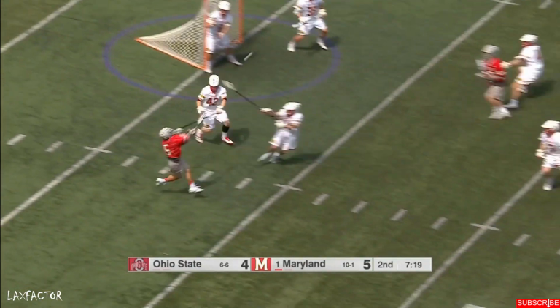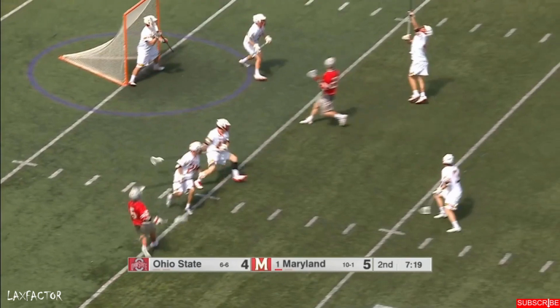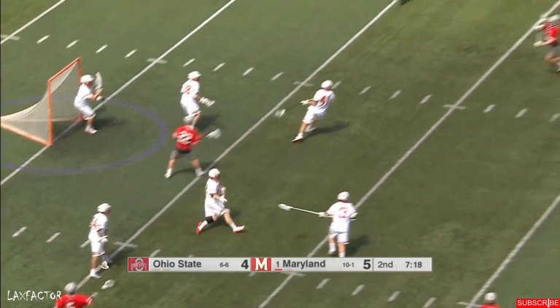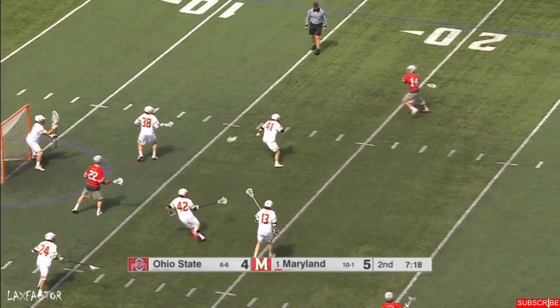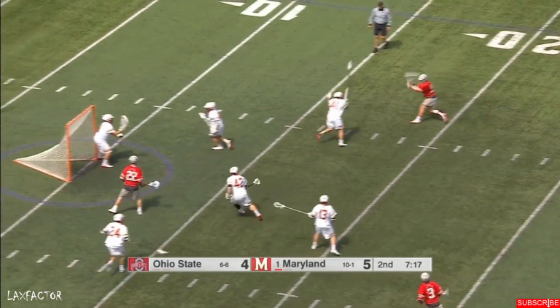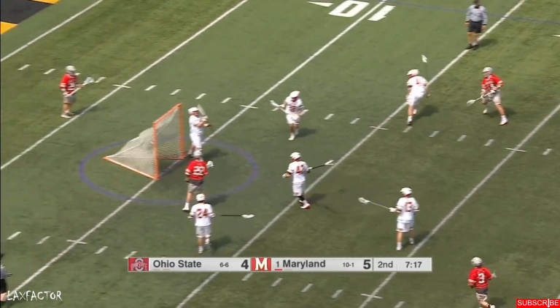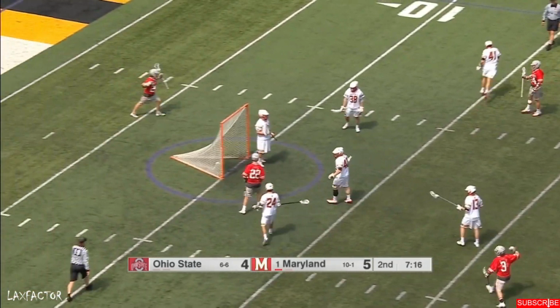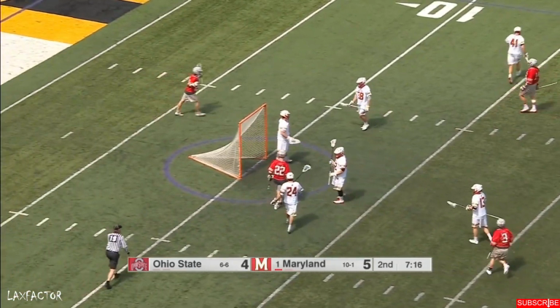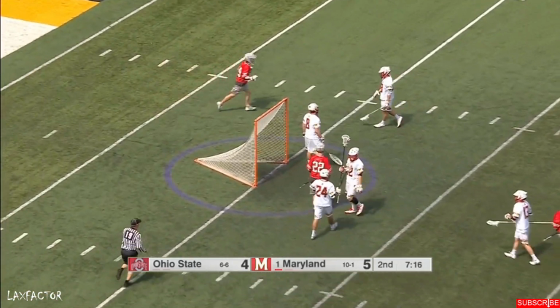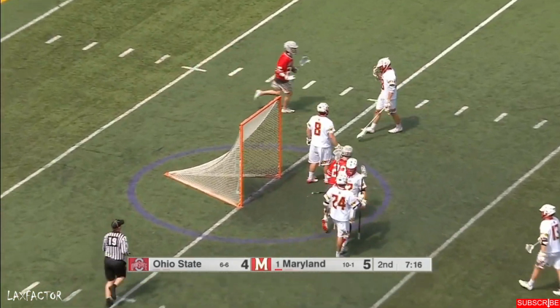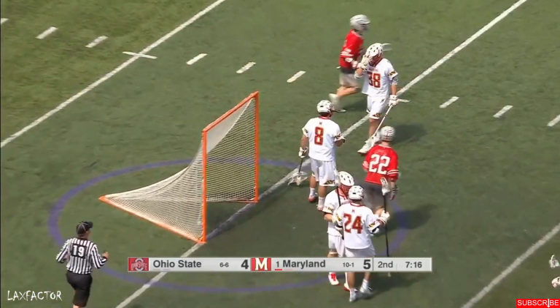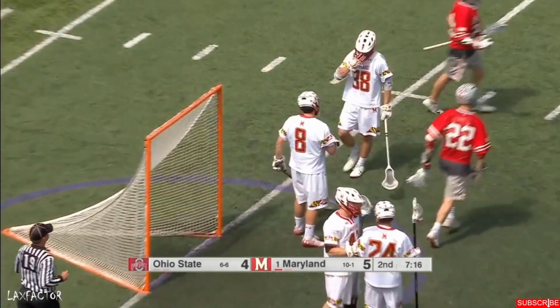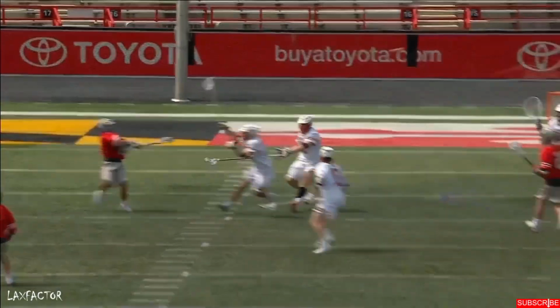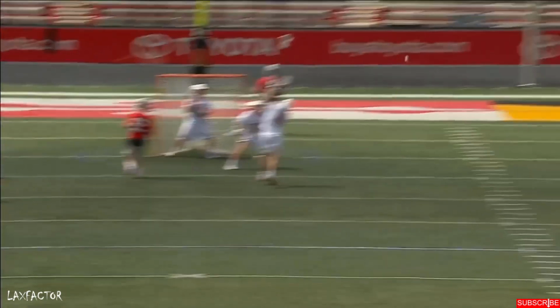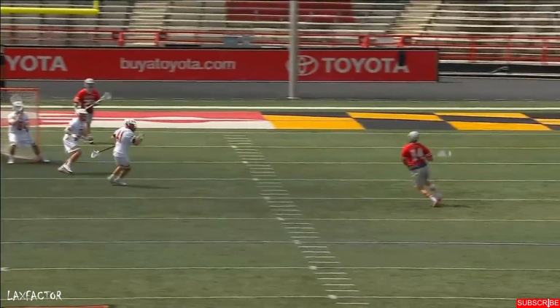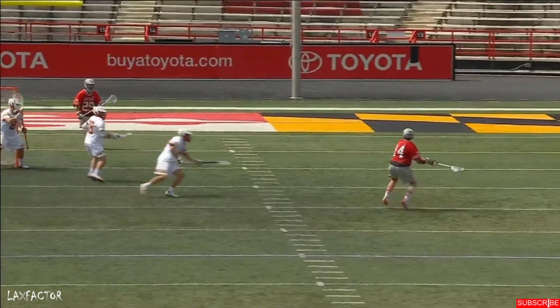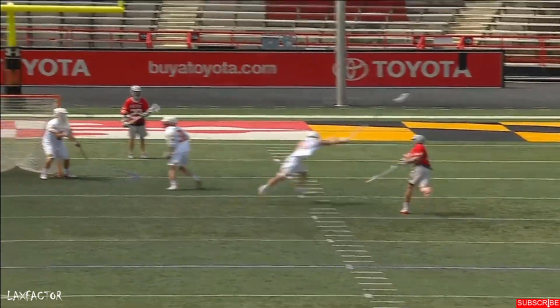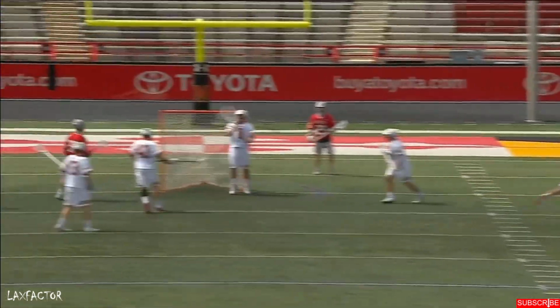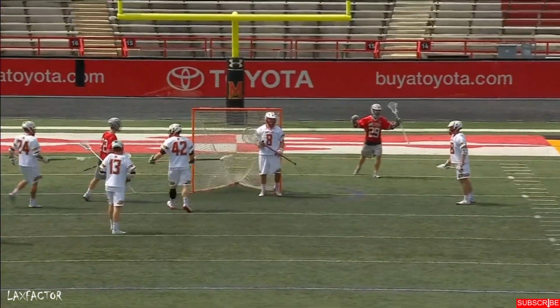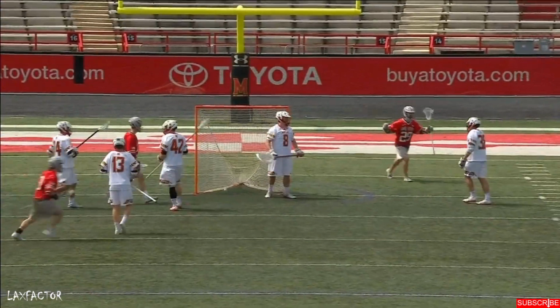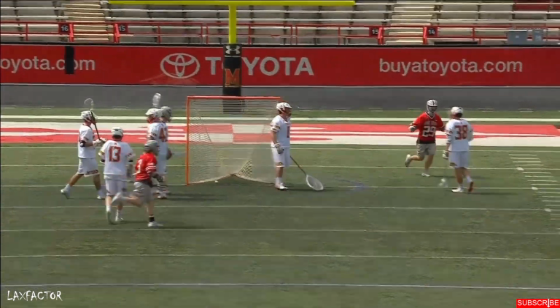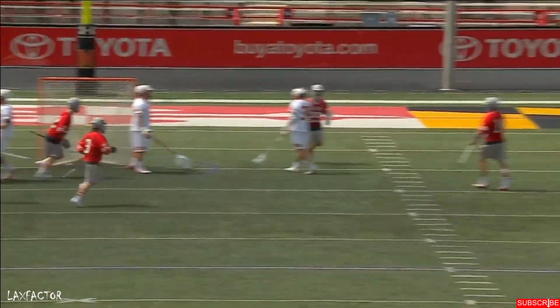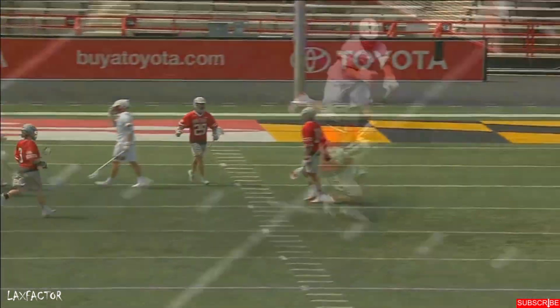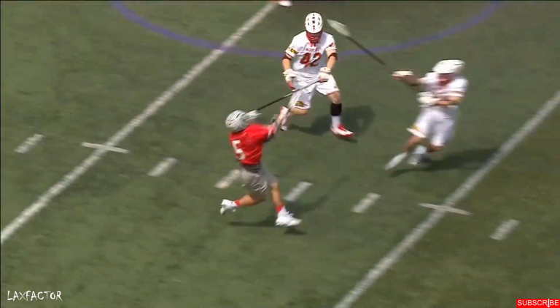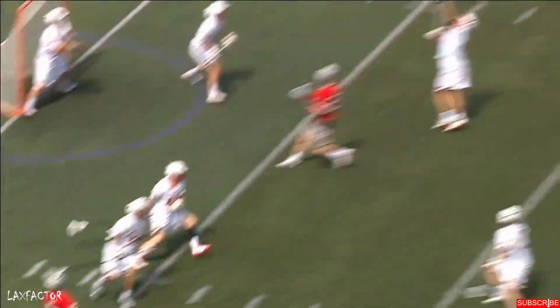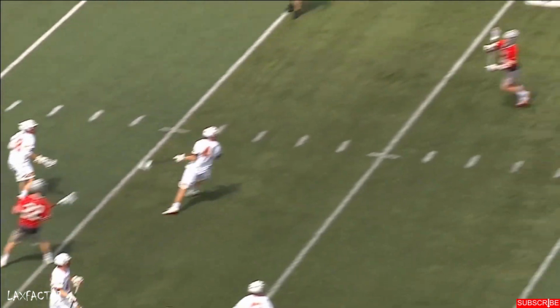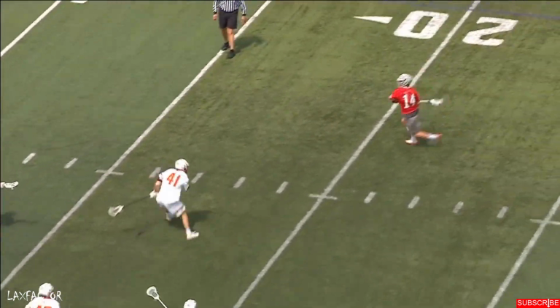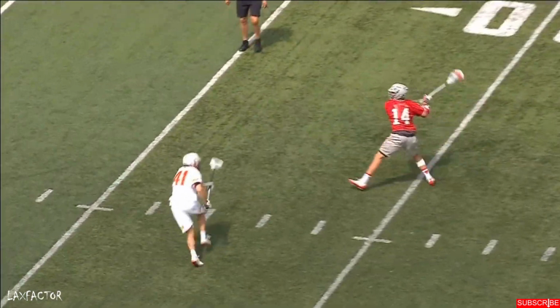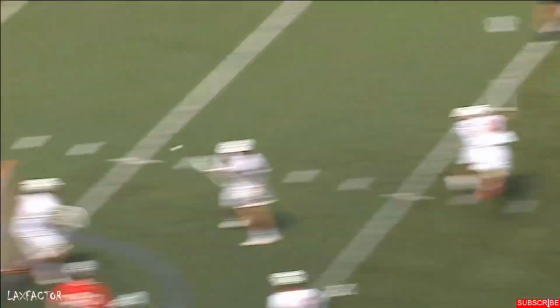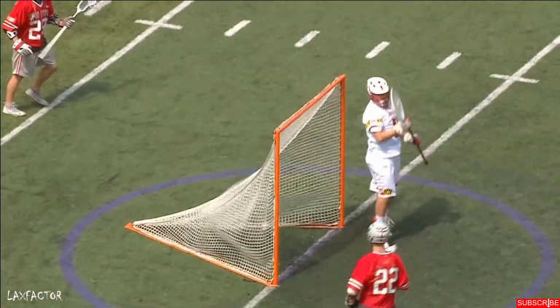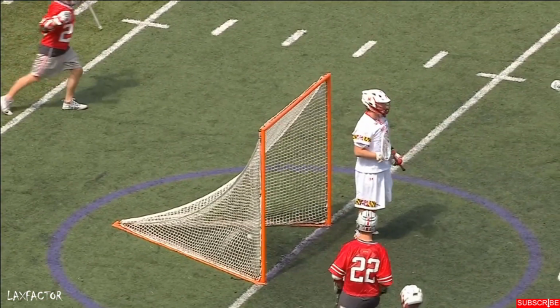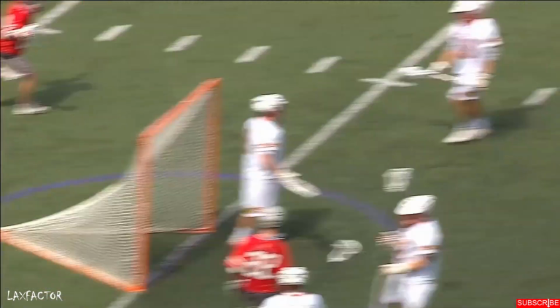Jusinski draws the slide — skip pass — LeClaire! Speed draws a crowd, lob pass to the weak side. You grip it and rip it. Great look by Jusinski, the Alabama number 9.